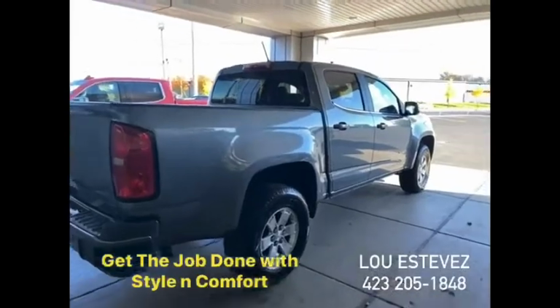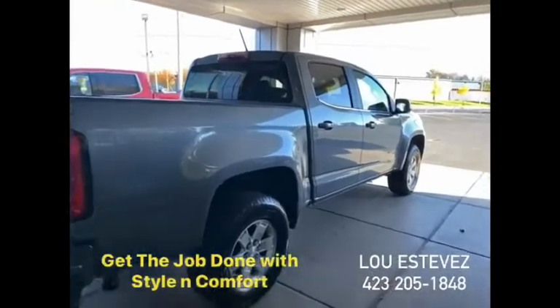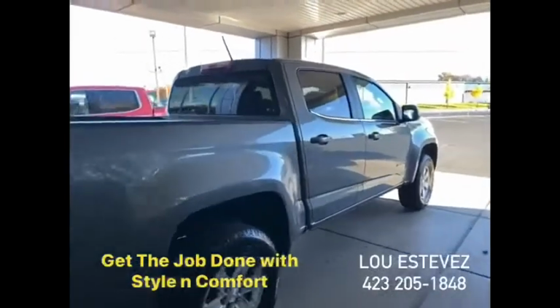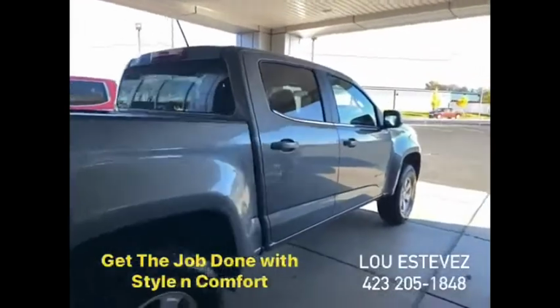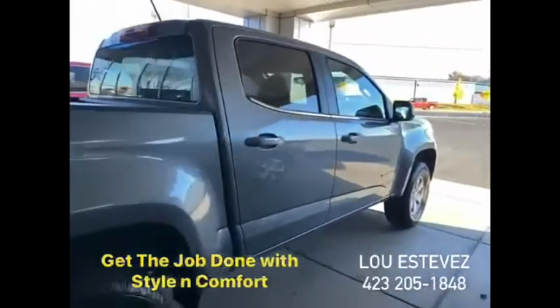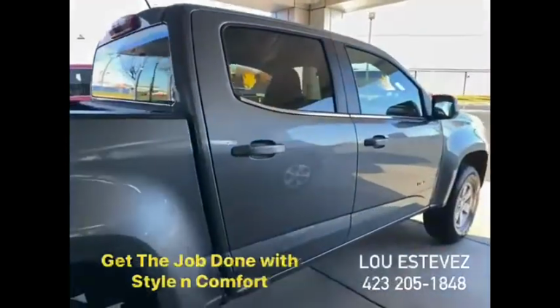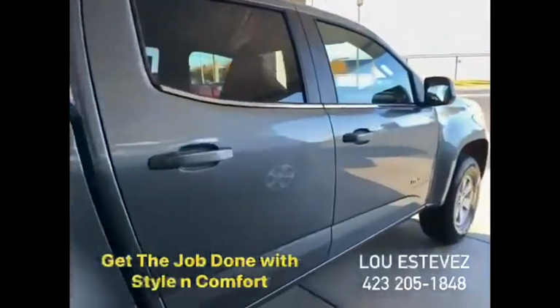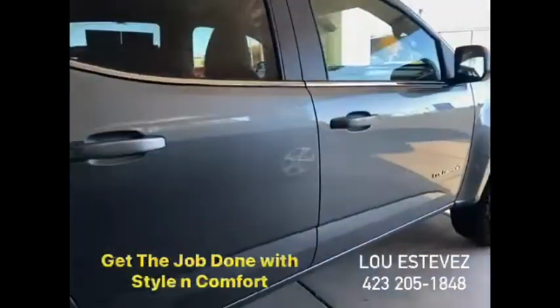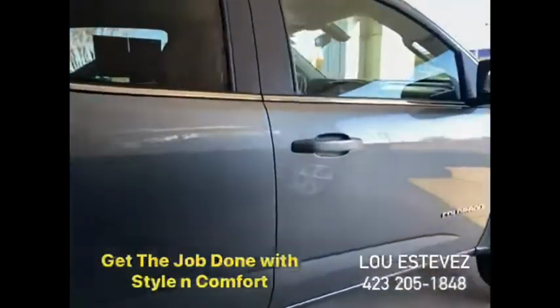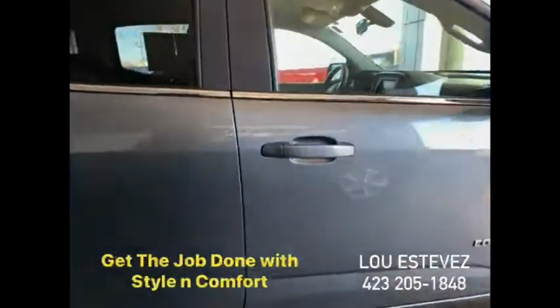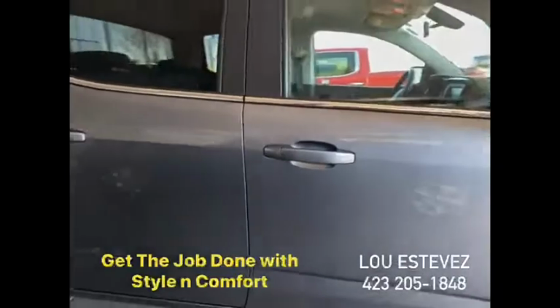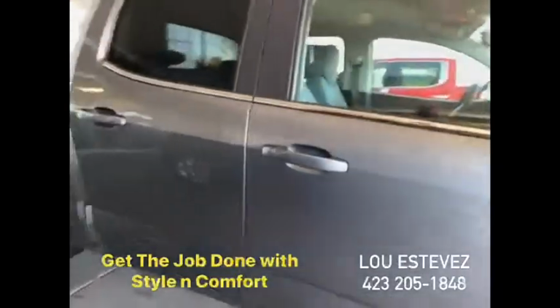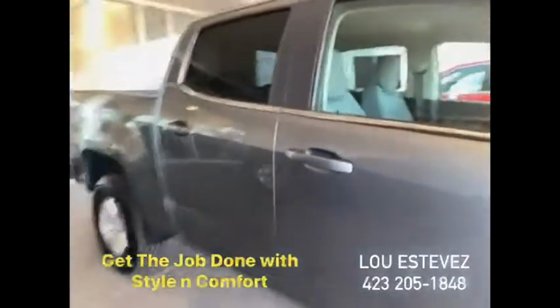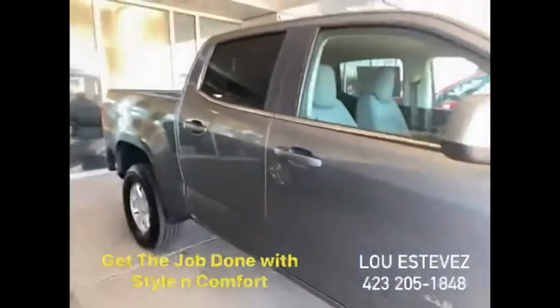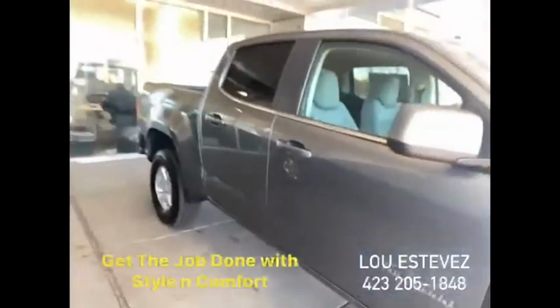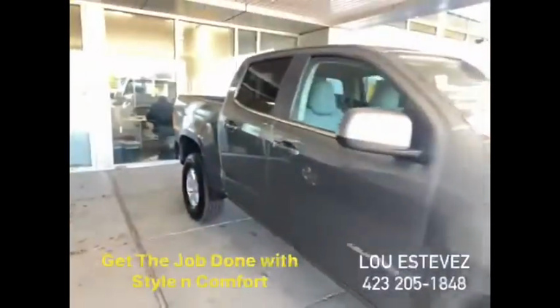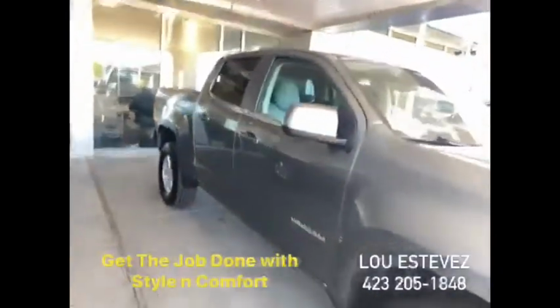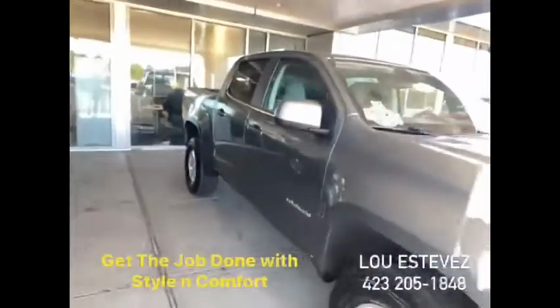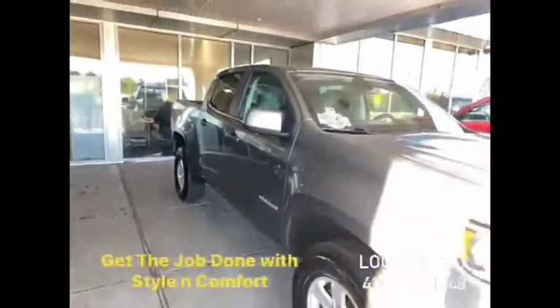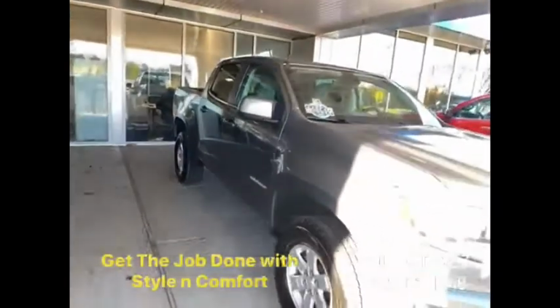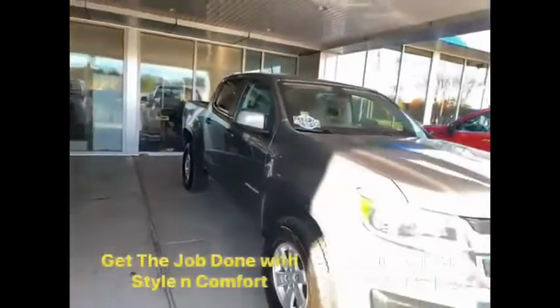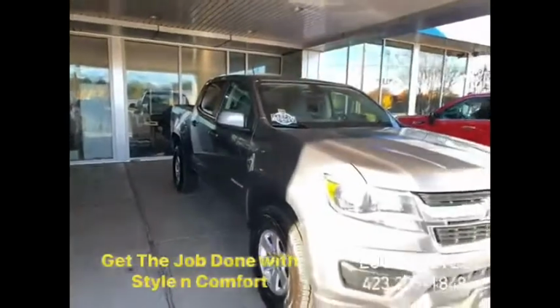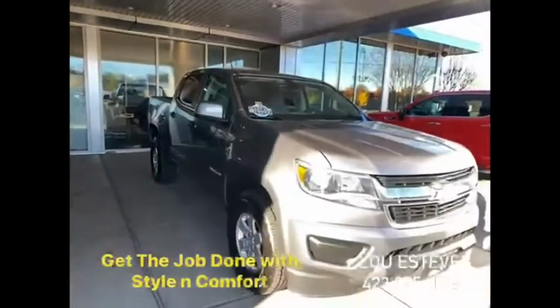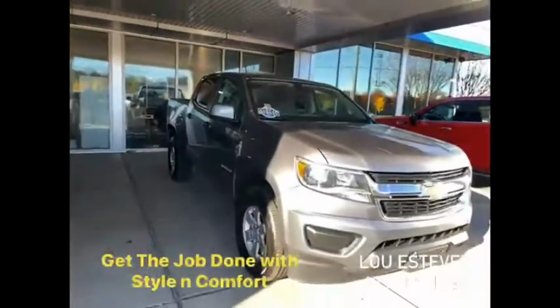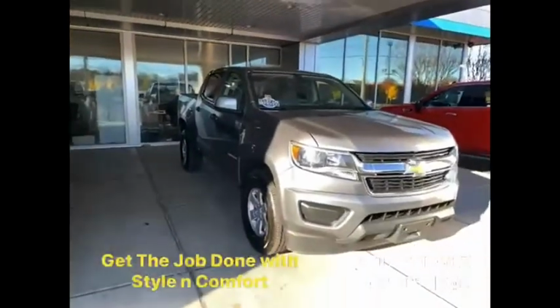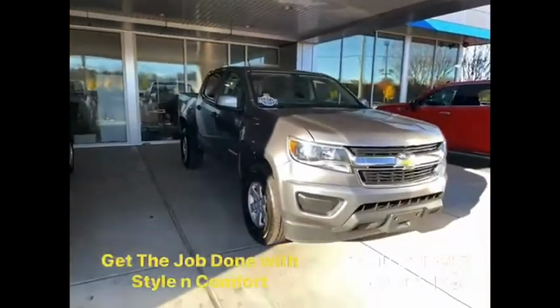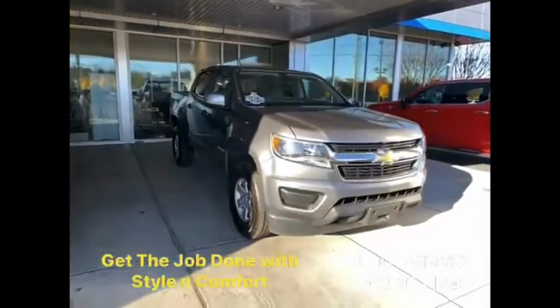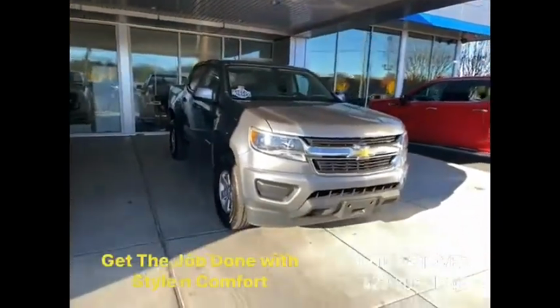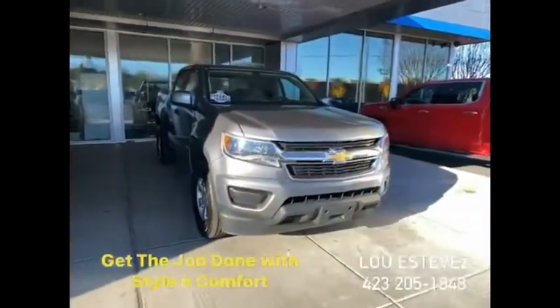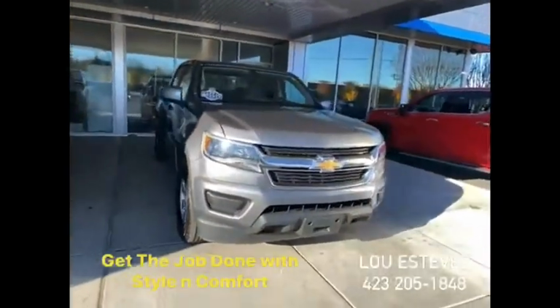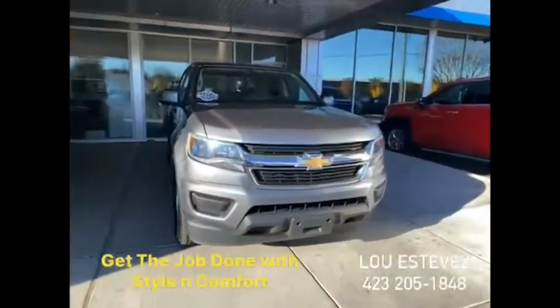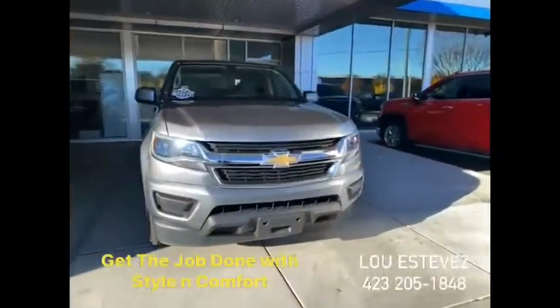It's a crew cab, so everyone sits nice and comfortable in a very, very safe environment. One owner, clean Carfax, and this vehicle was priced online to sell immediately.